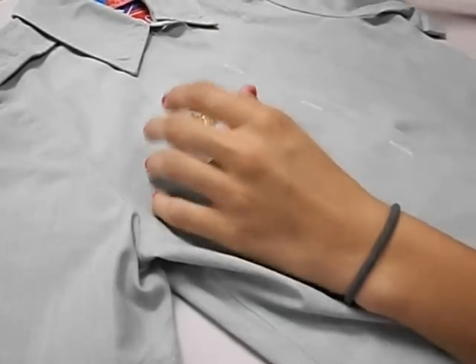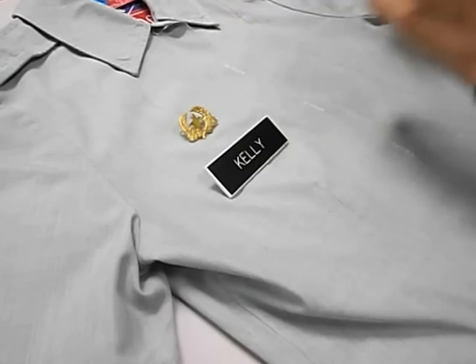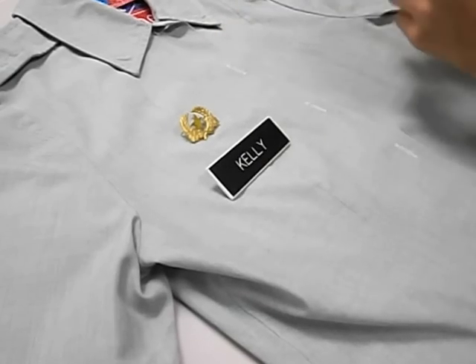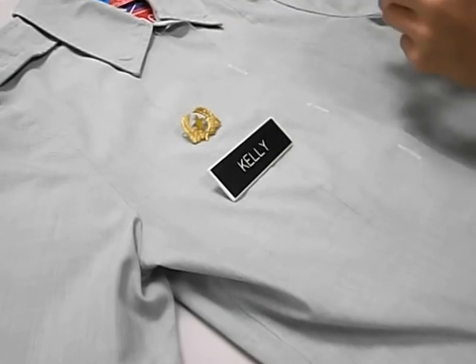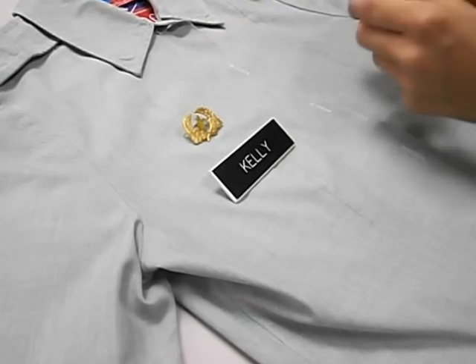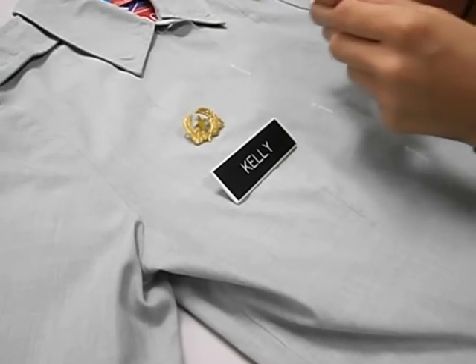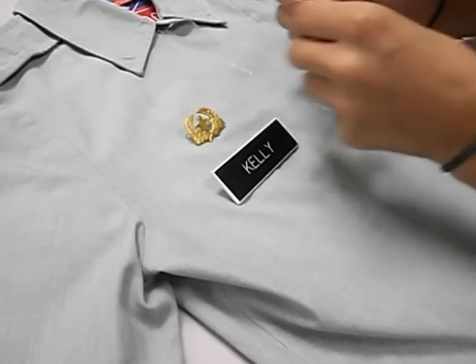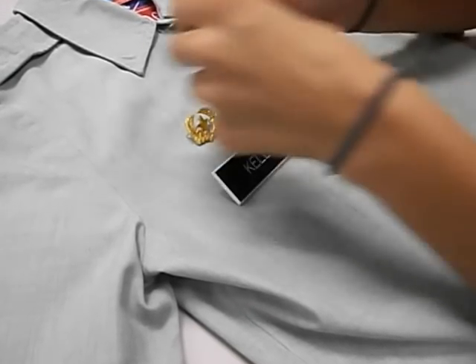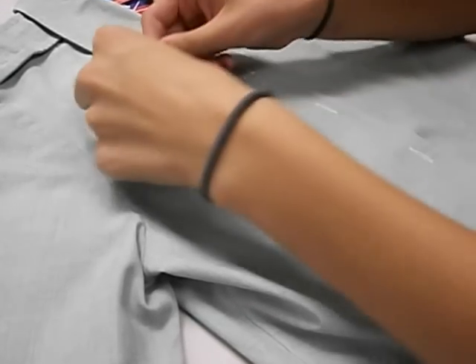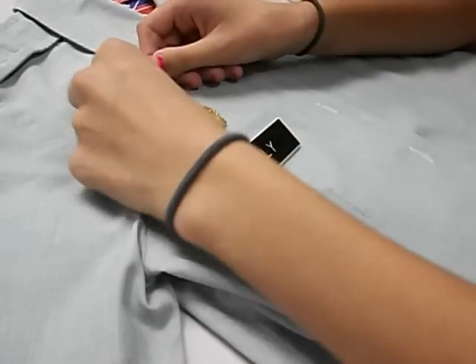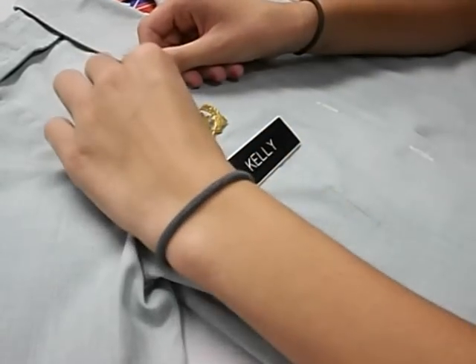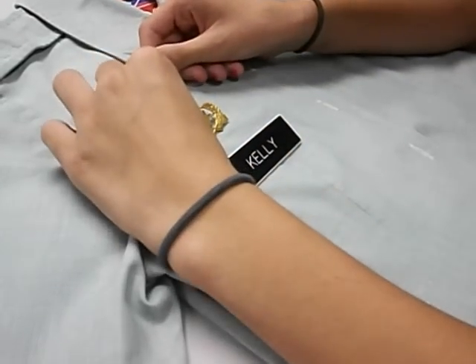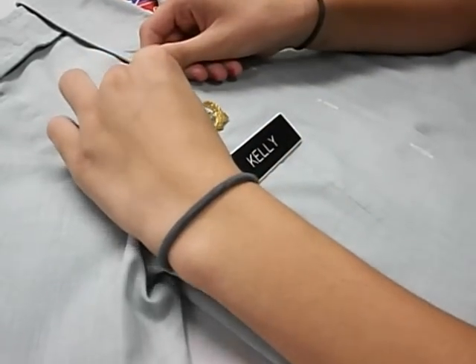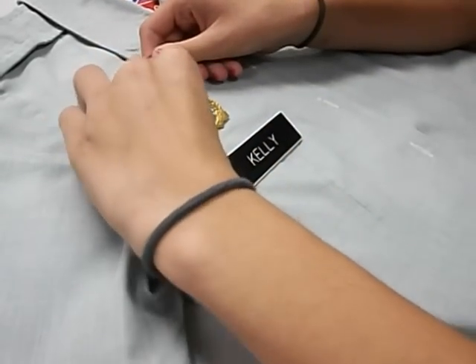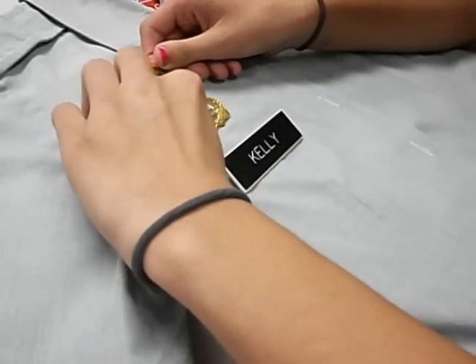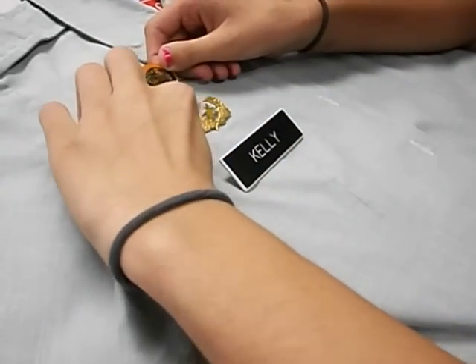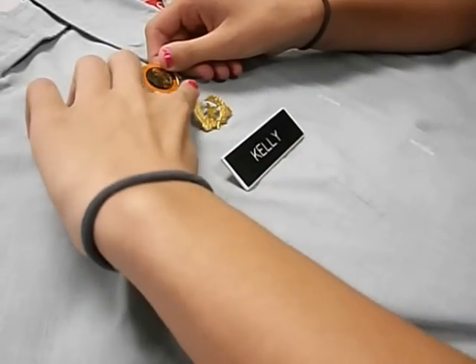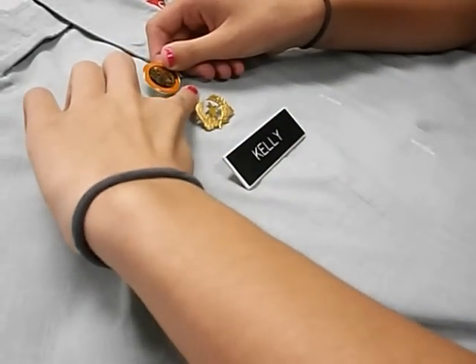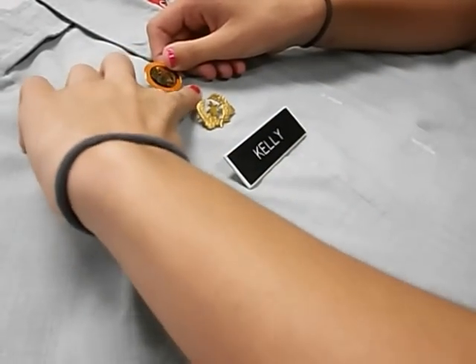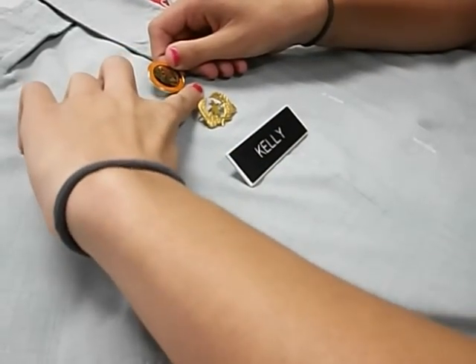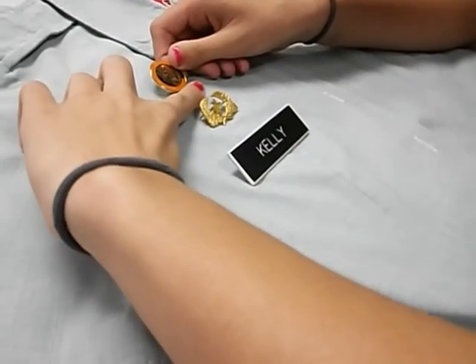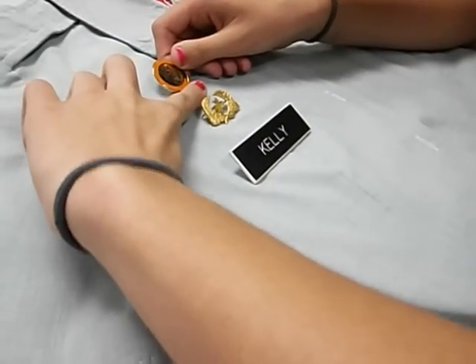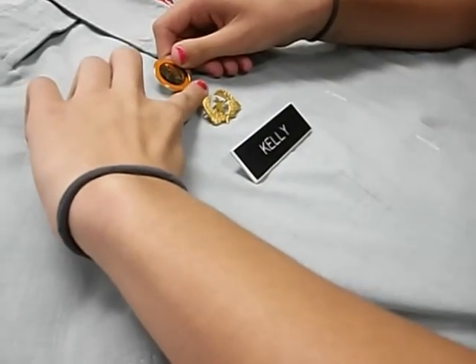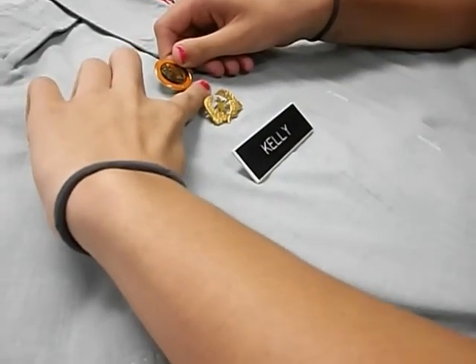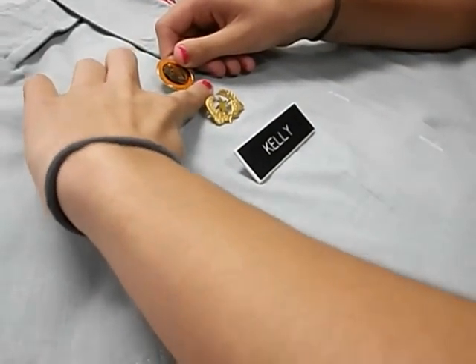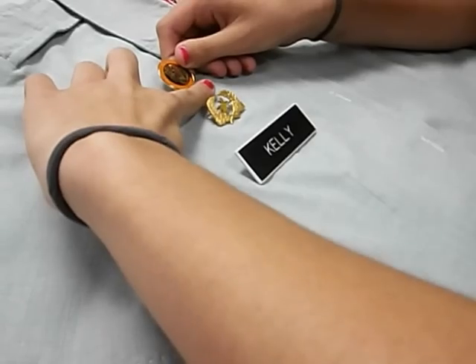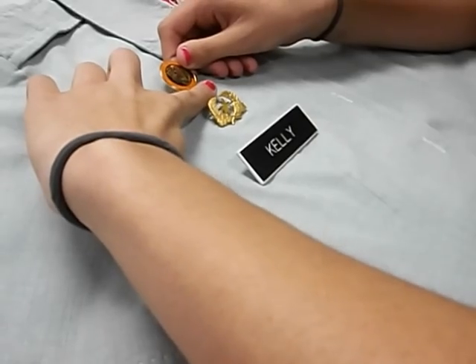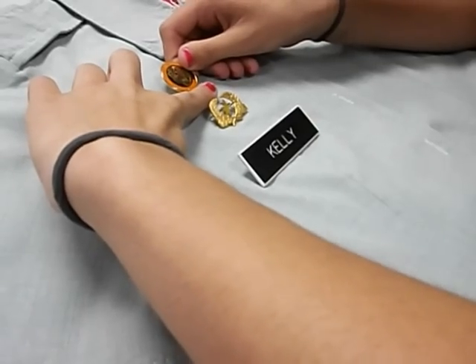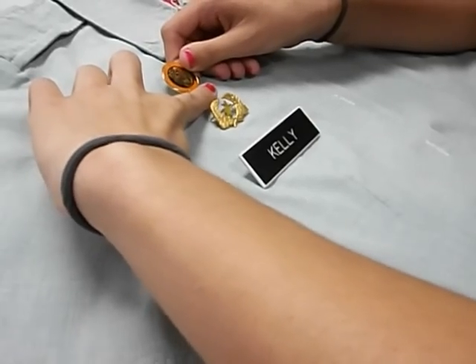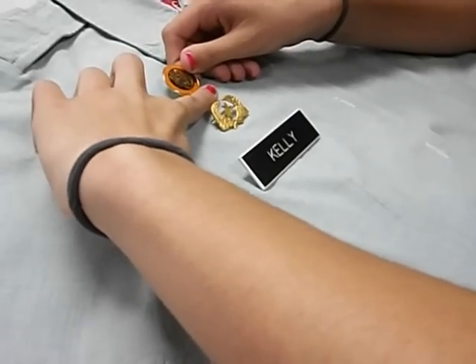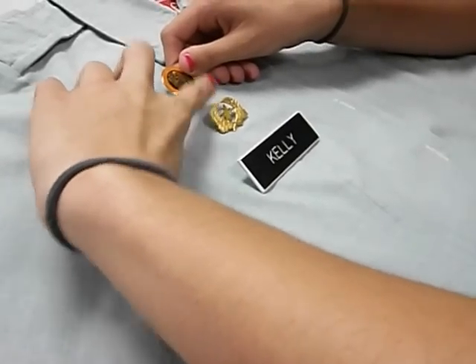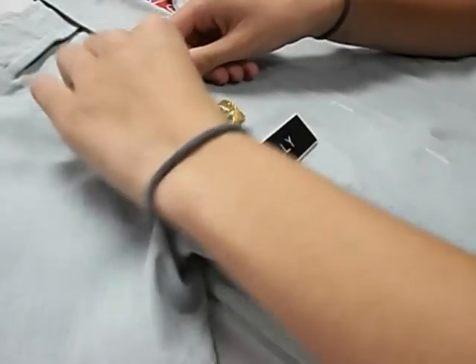And the last thing that you put on here is the tiger button. It is a quarter inch above the wreath and the star, or about a finger's width.